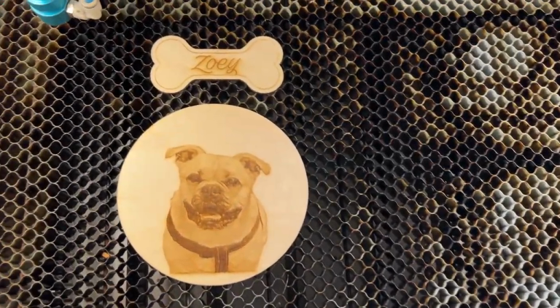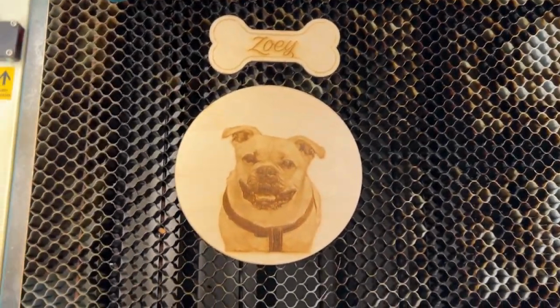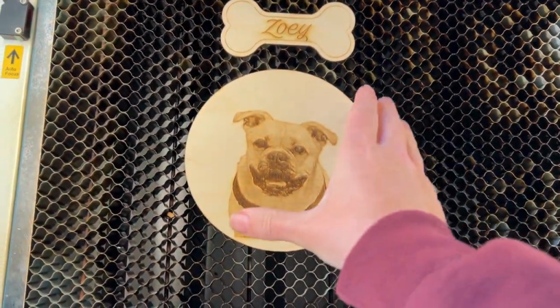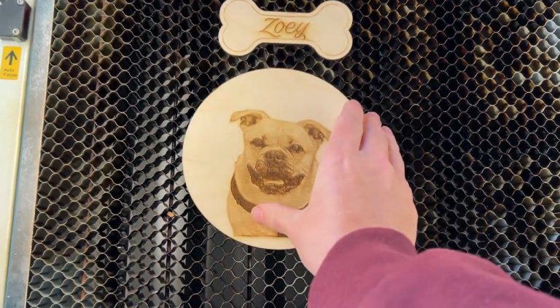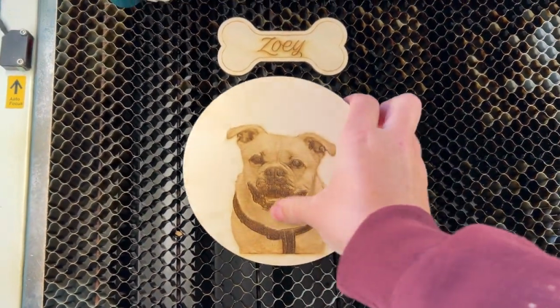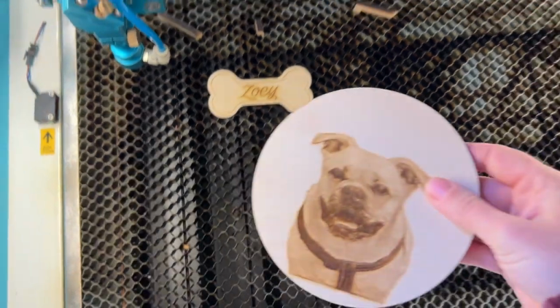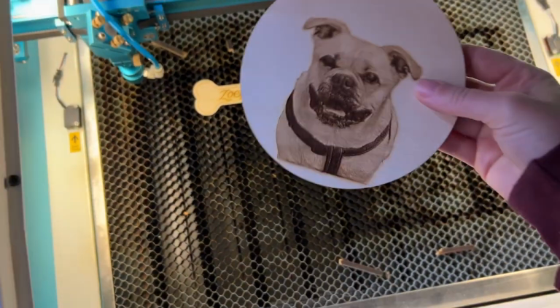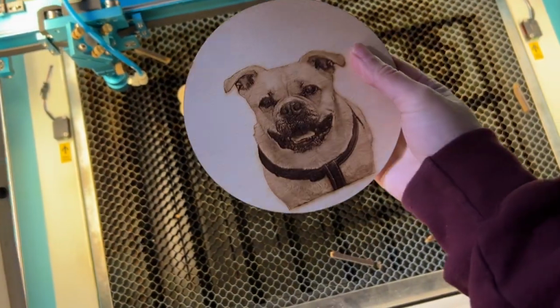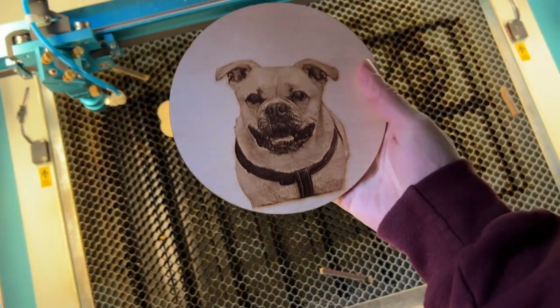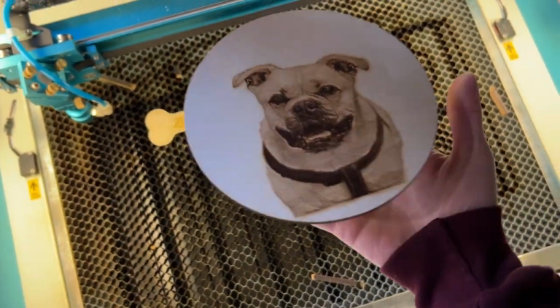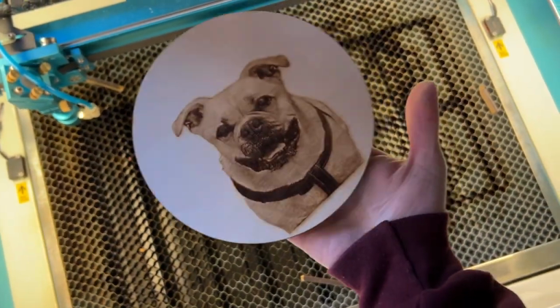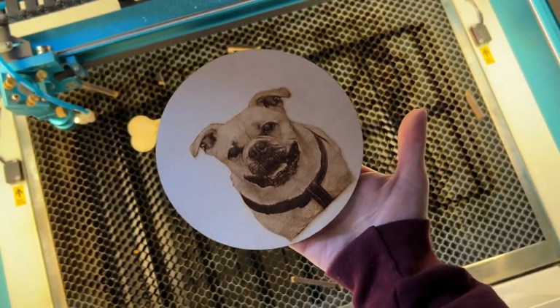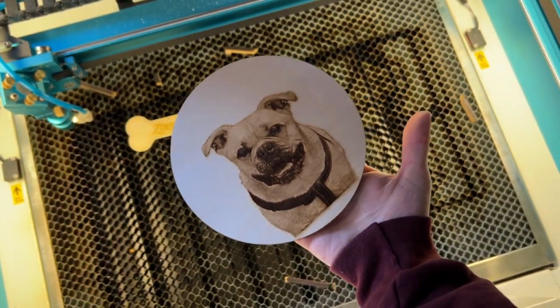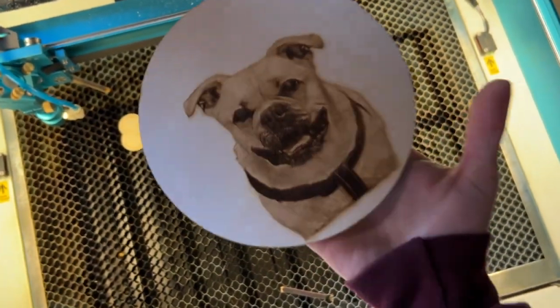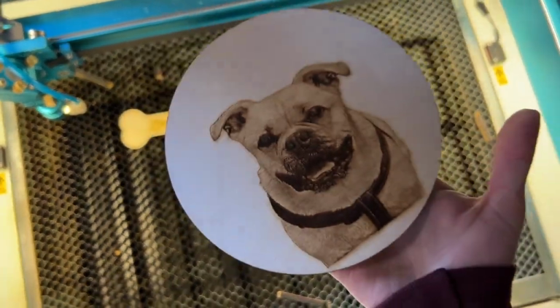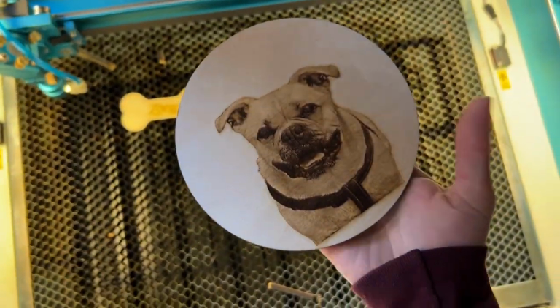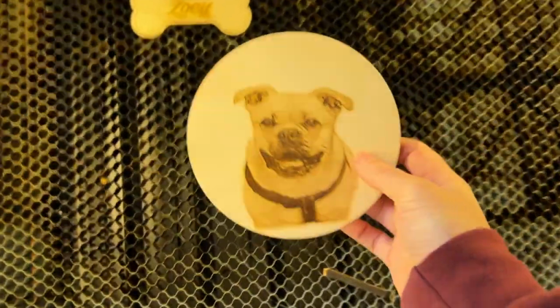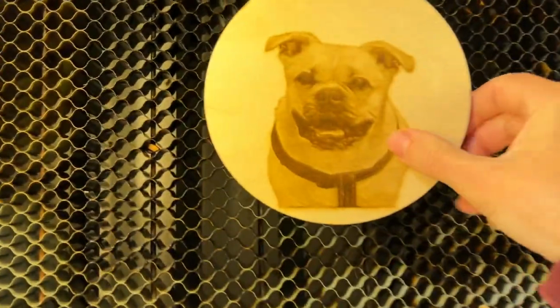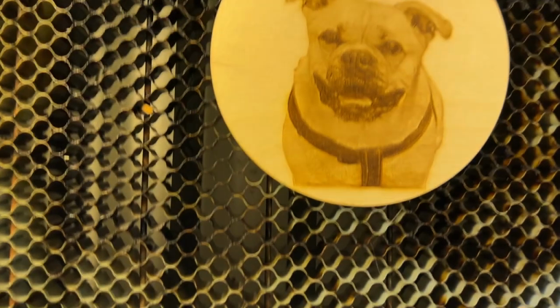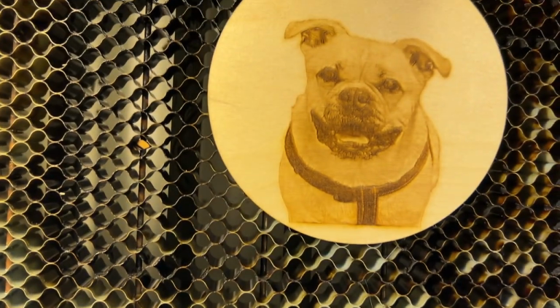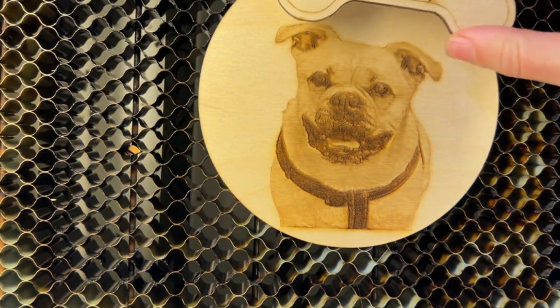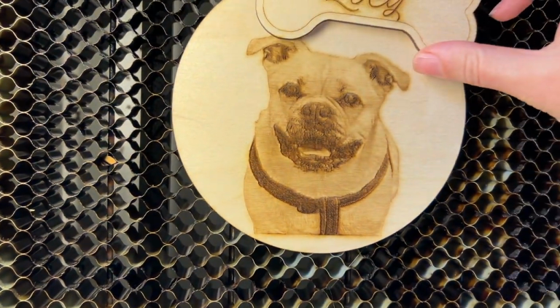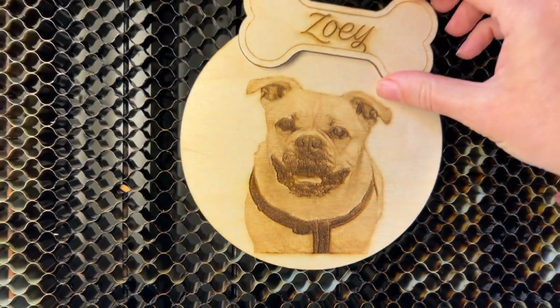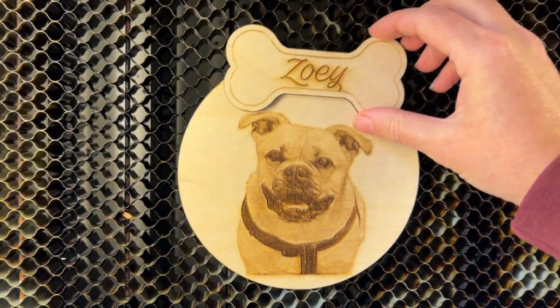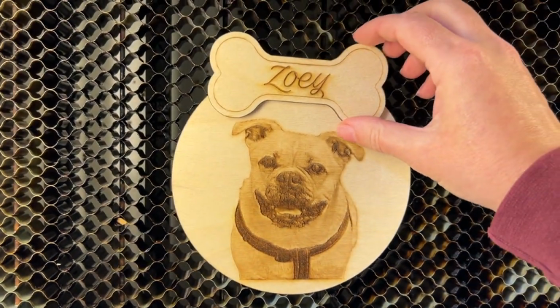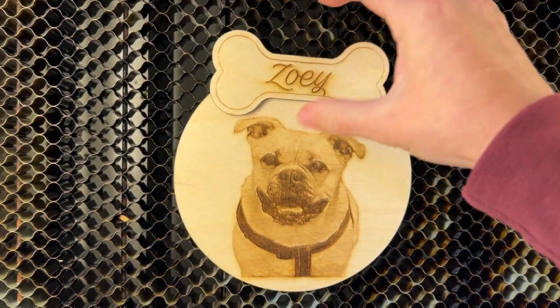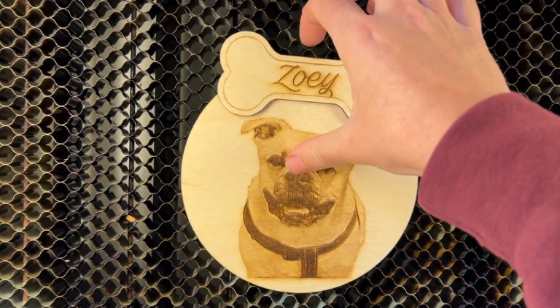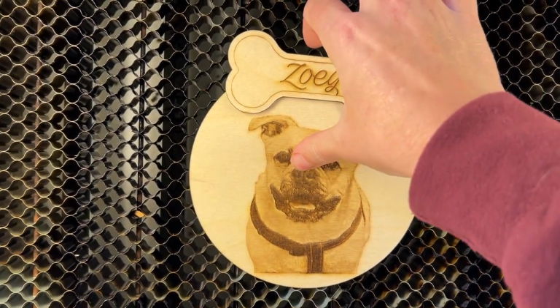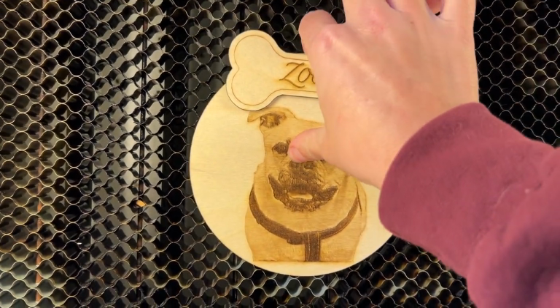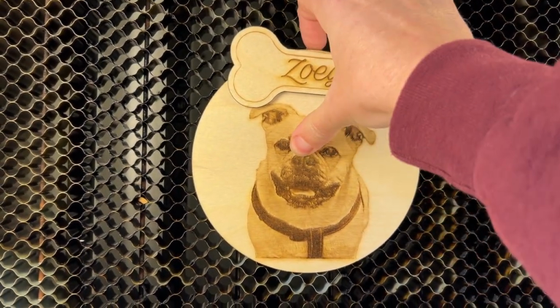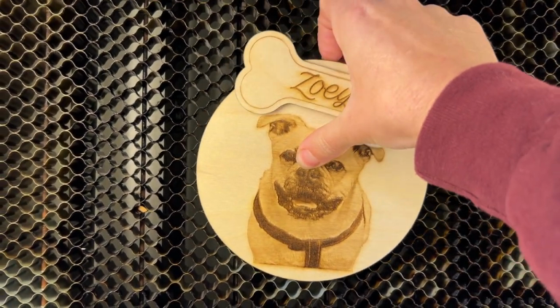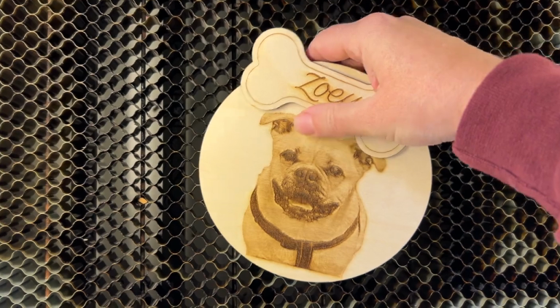Turns out I could have made this a lot smaller — this is actually pretty big for an ornament — but it is super cute. We're going to take it over to my workspace, add a little ribbon, and this baby's done.